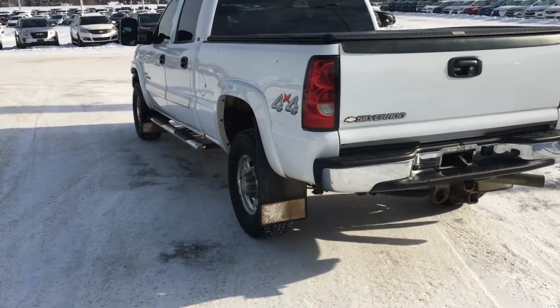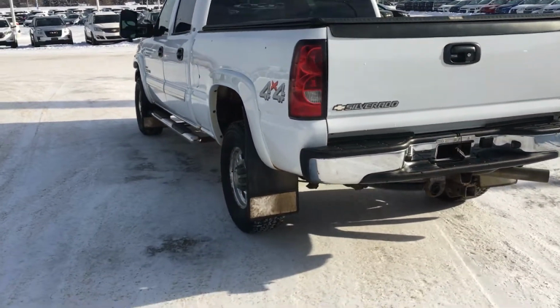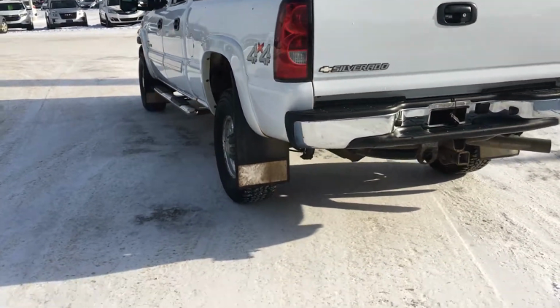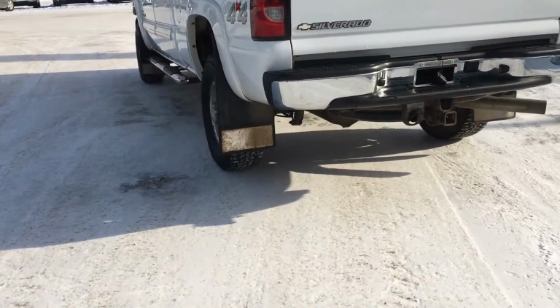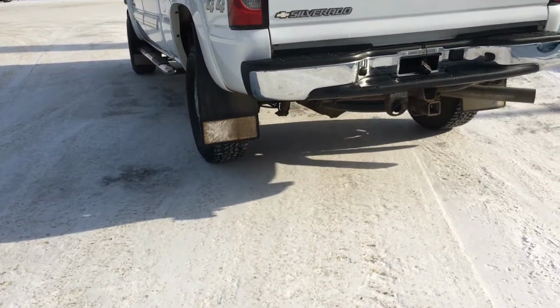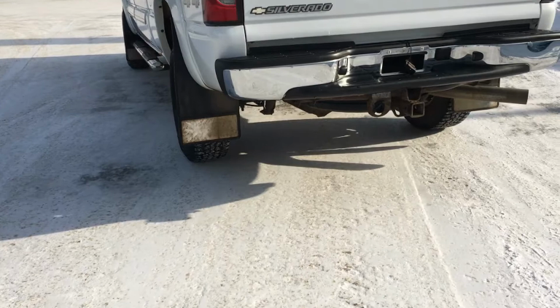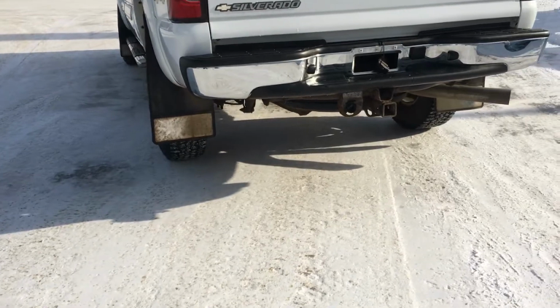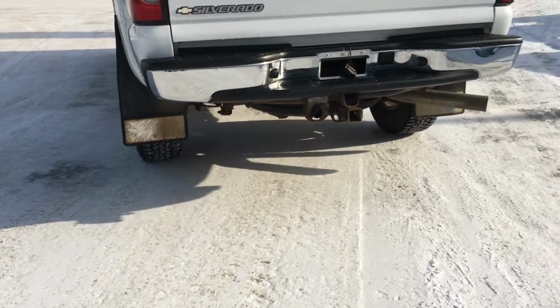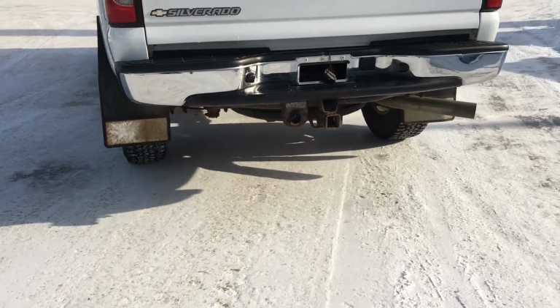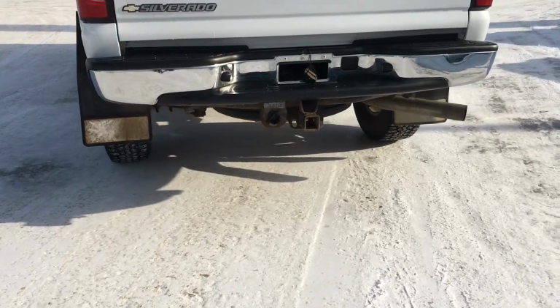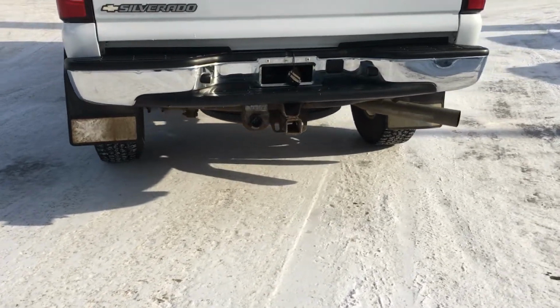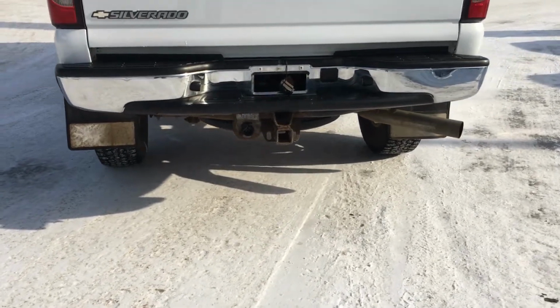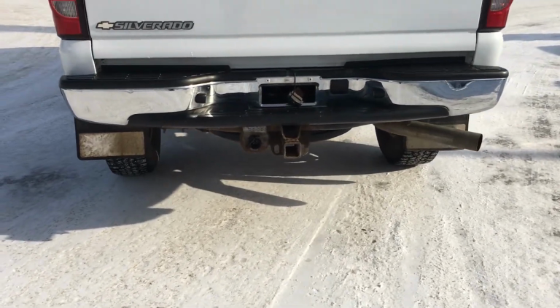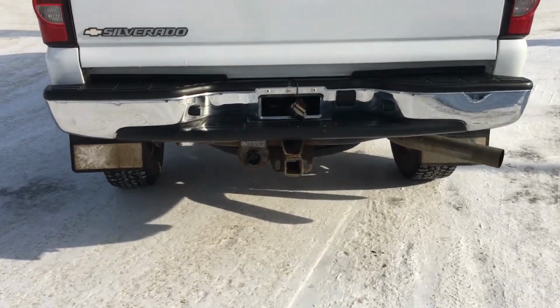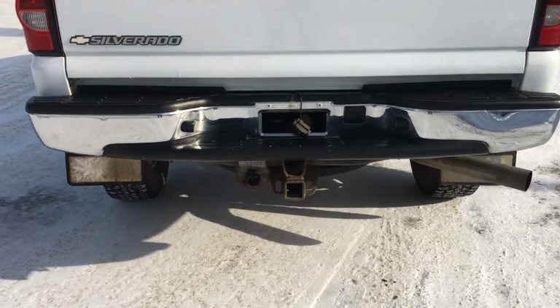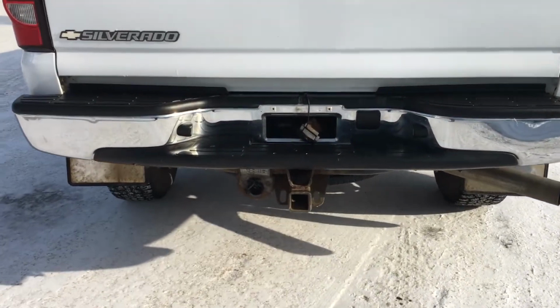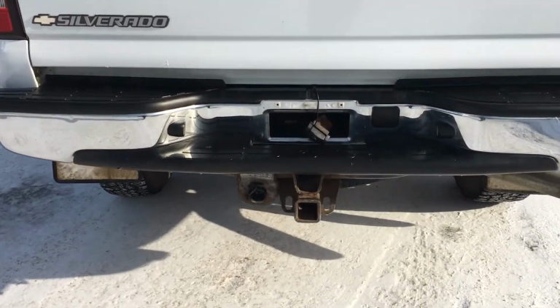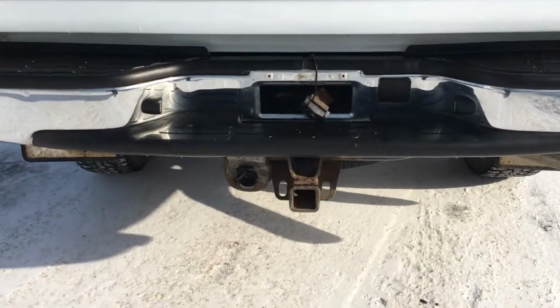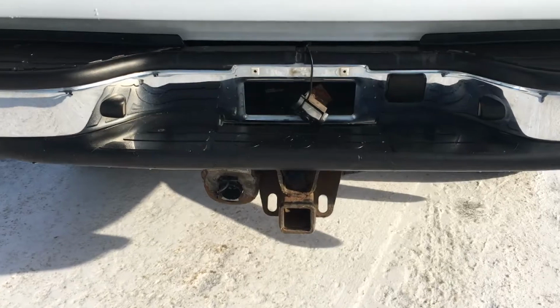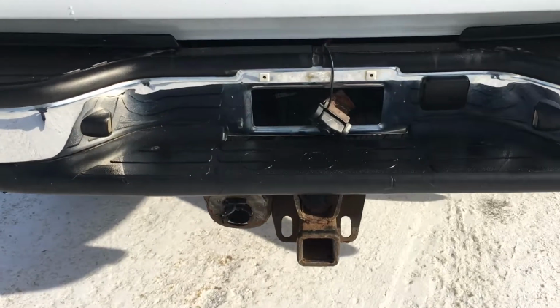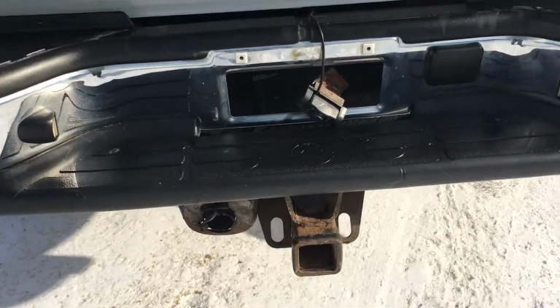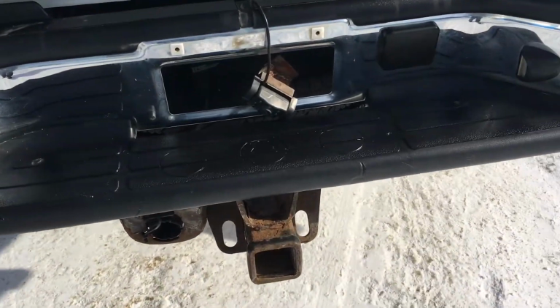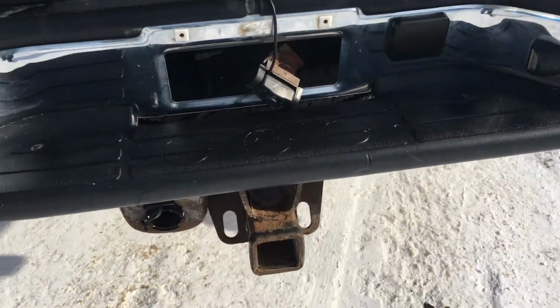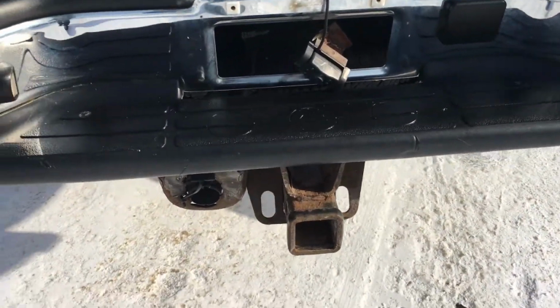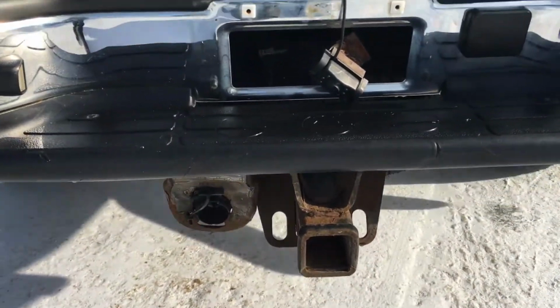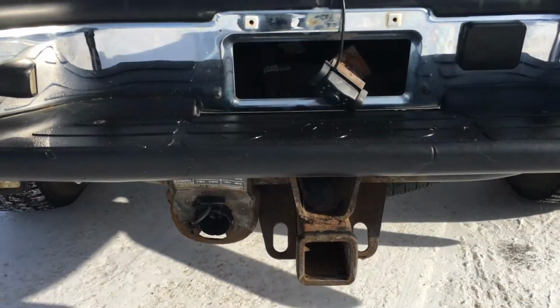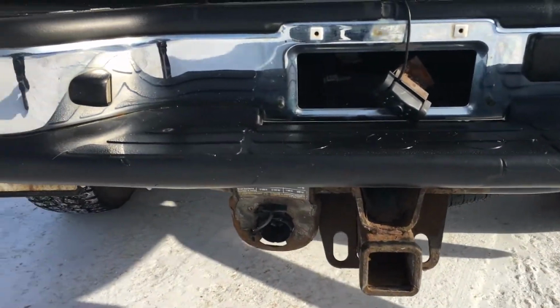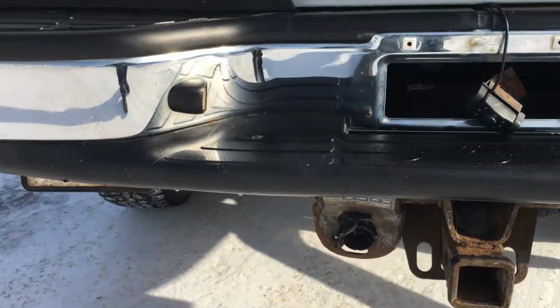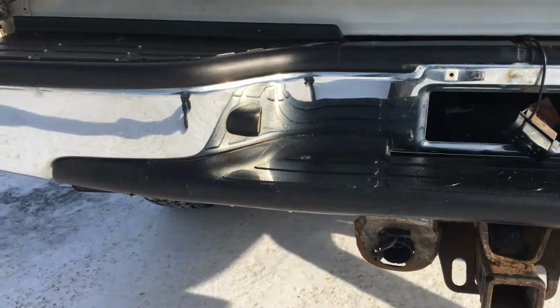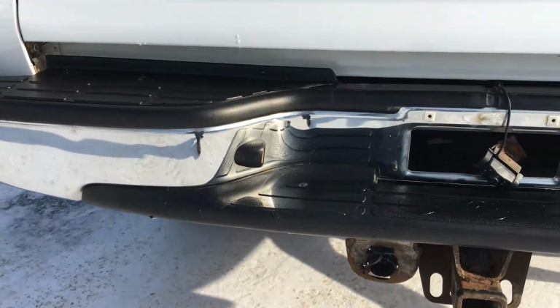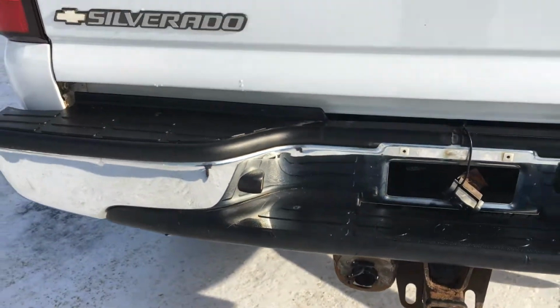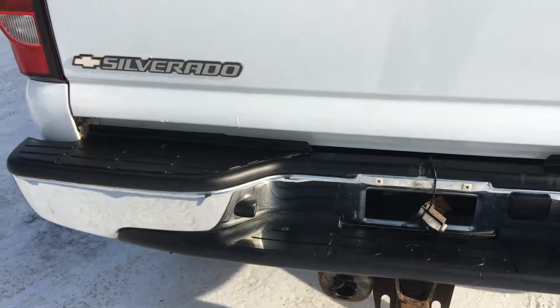You also get some mud flaps there — heavy duty — and they hook up well with this trailering package and all of the electrical ports that you need, in a nice chrome case.